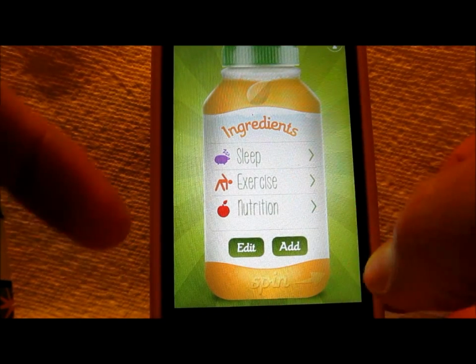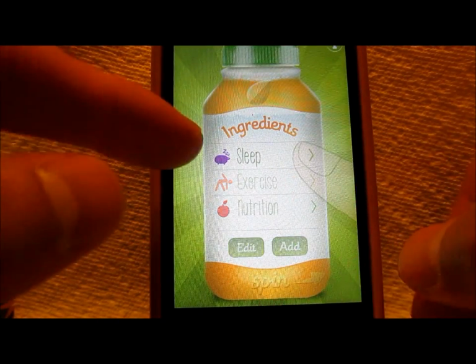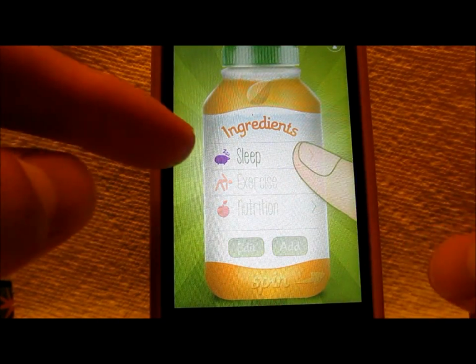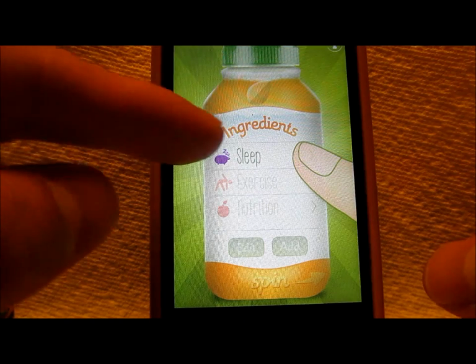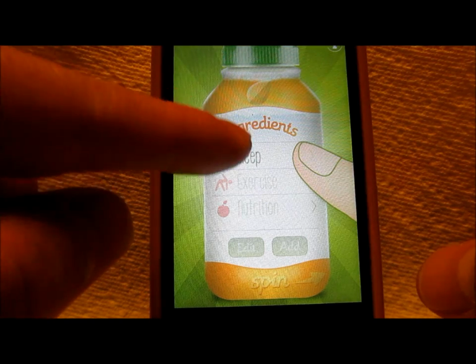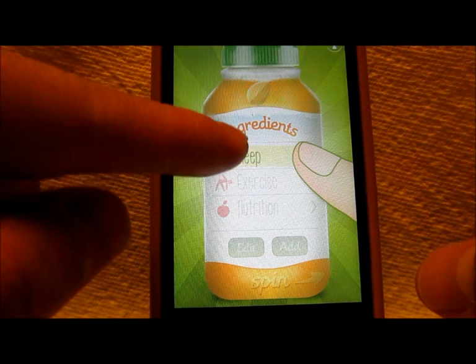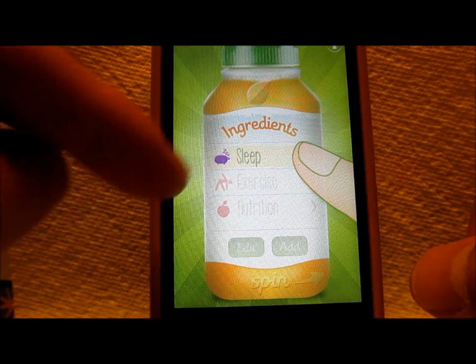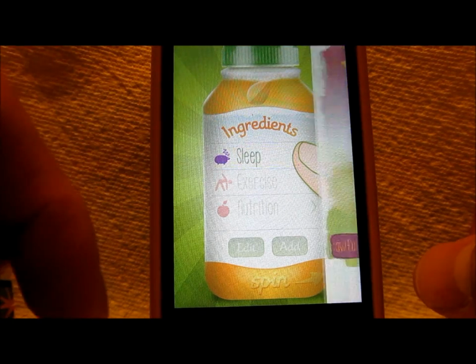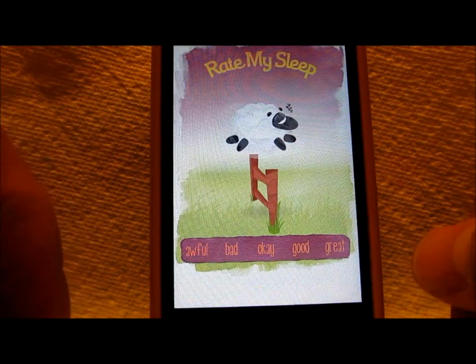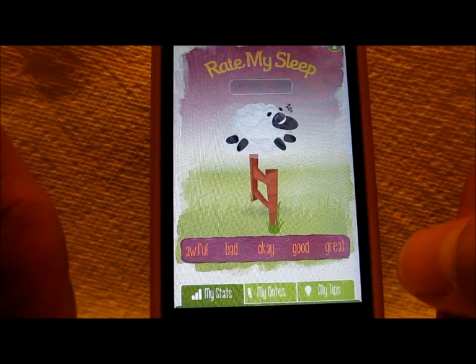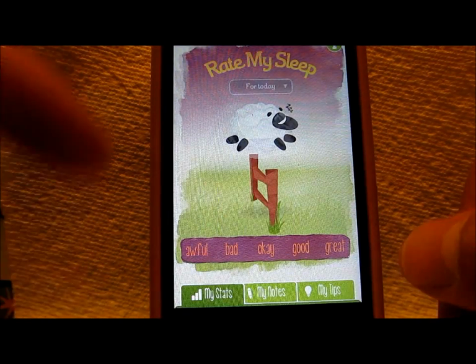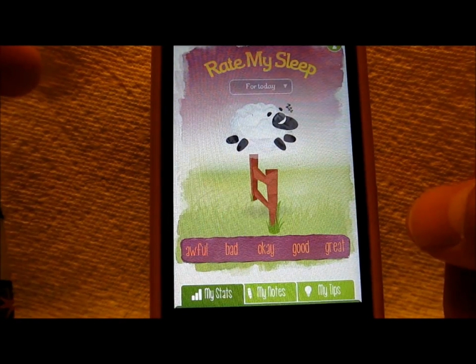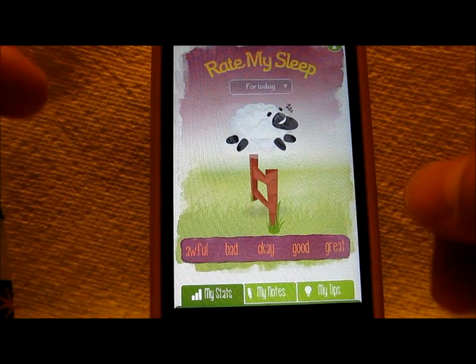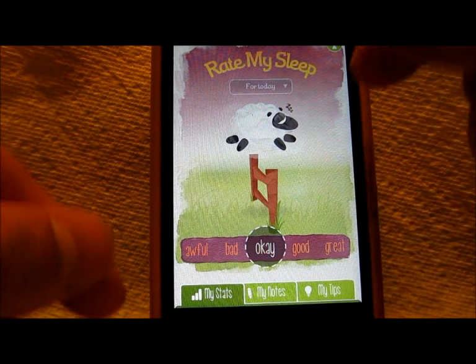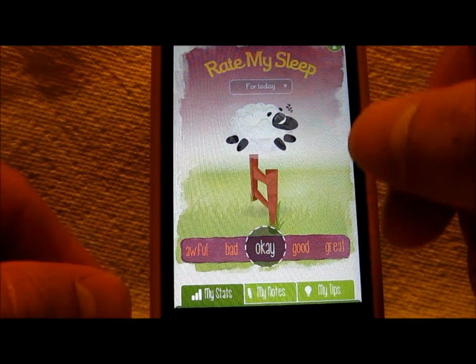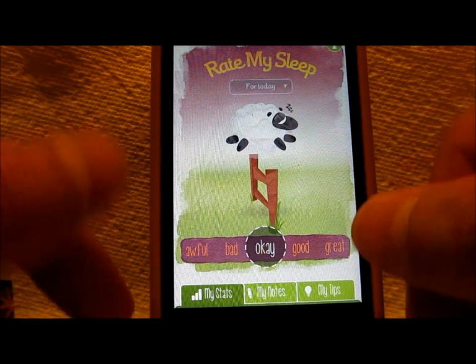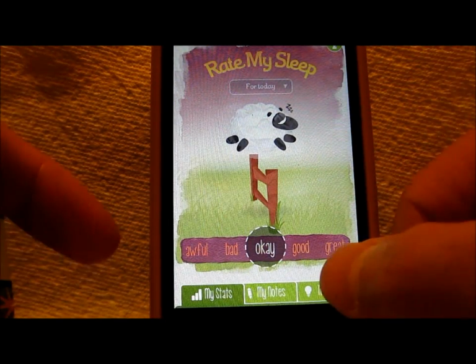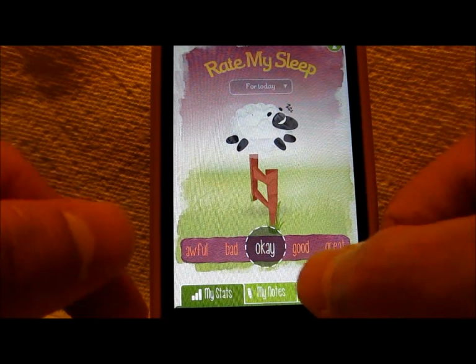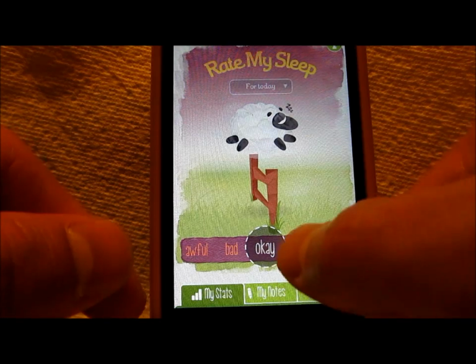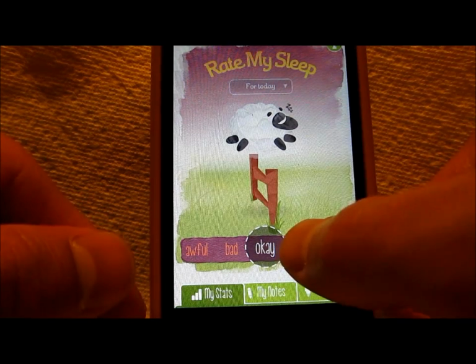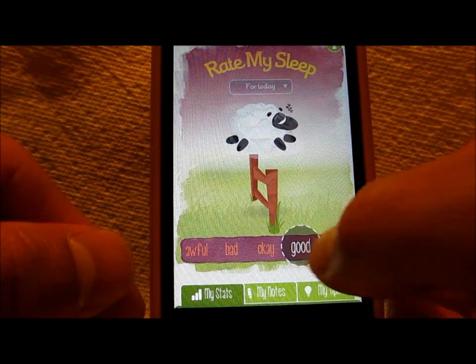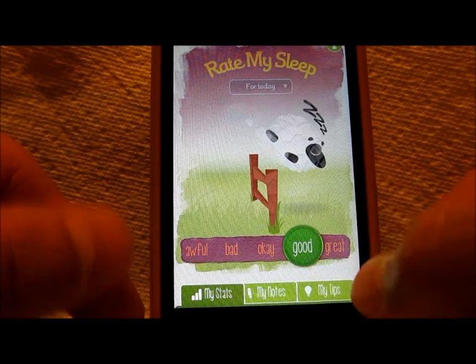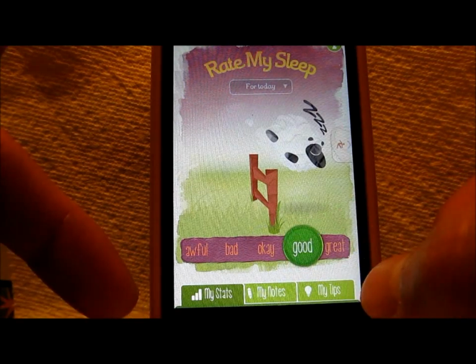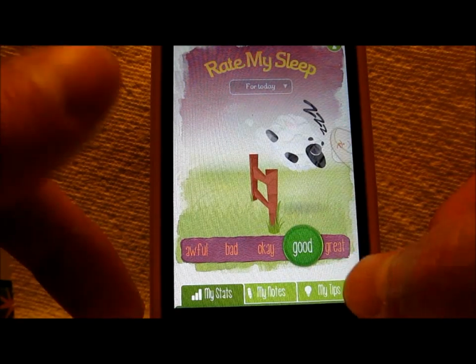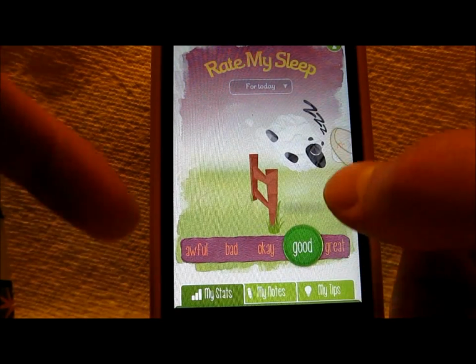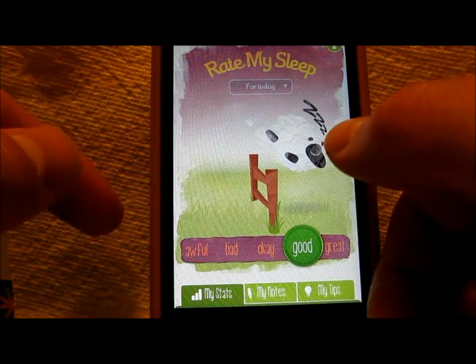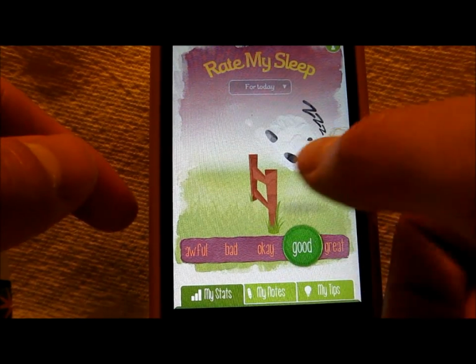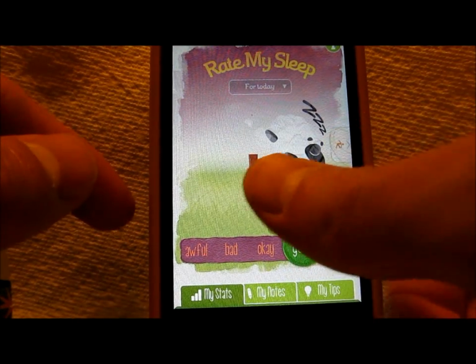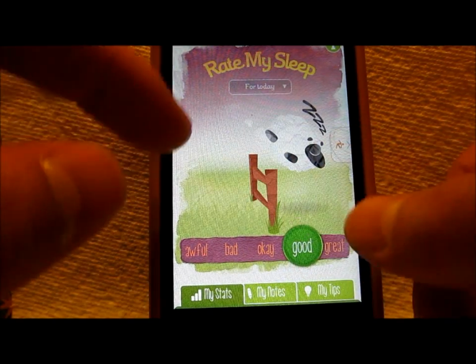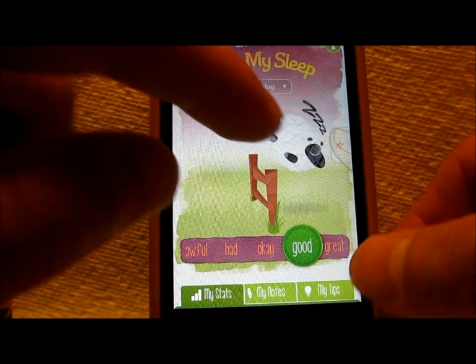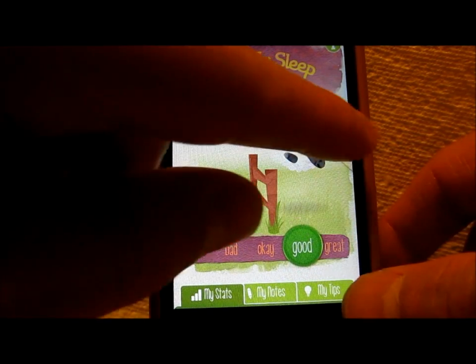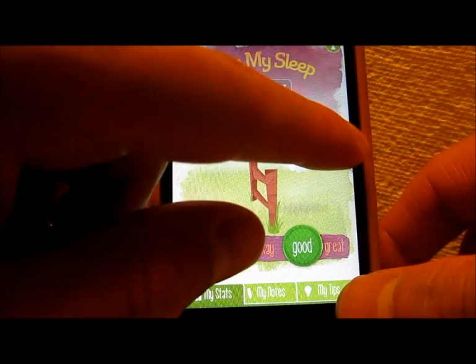Let's look at sleep. Rate my sleep for today. I have pretty good sleep, so let's say good. Cool.